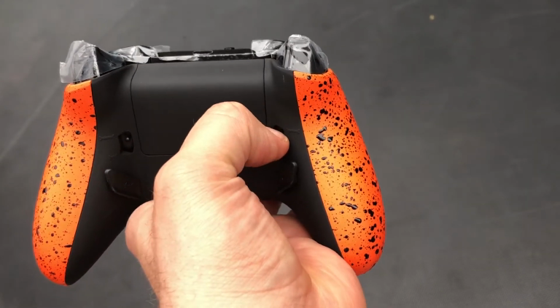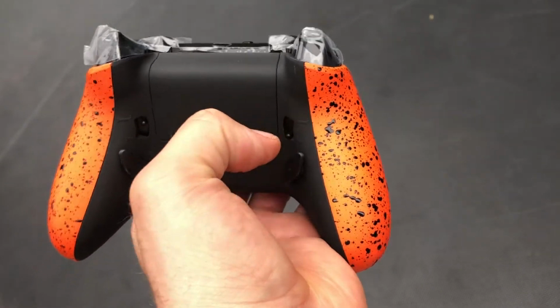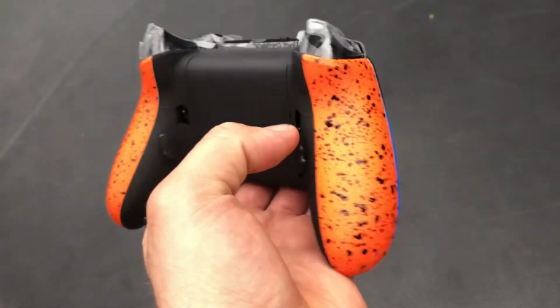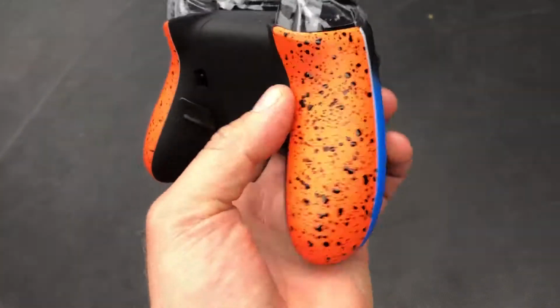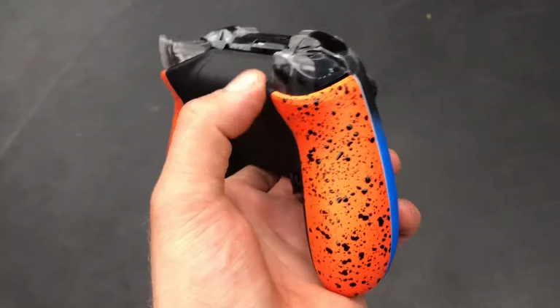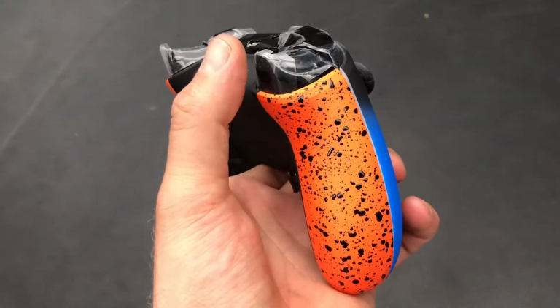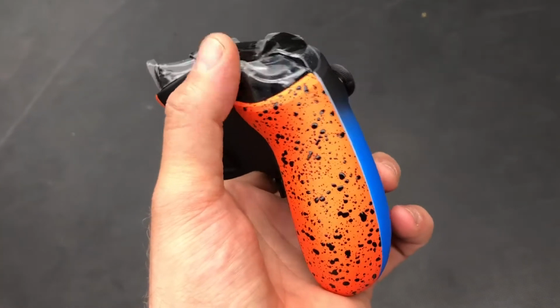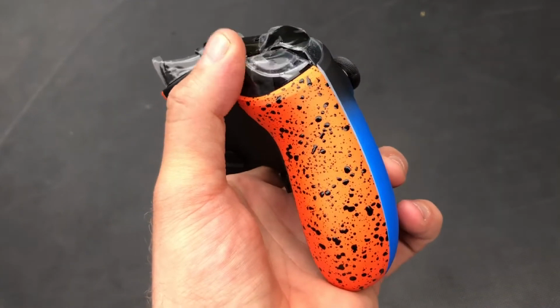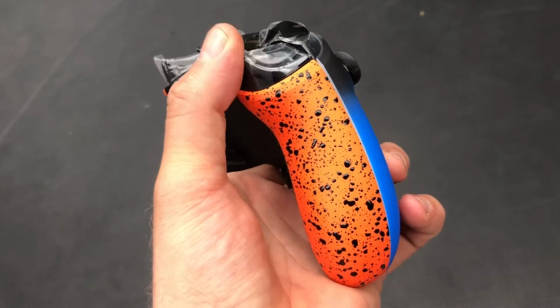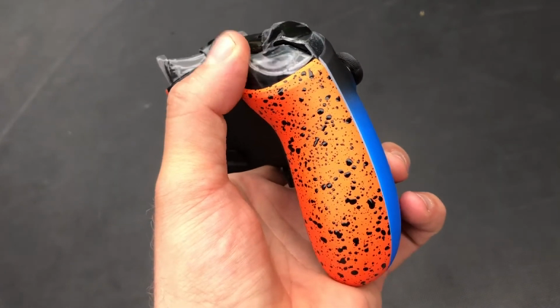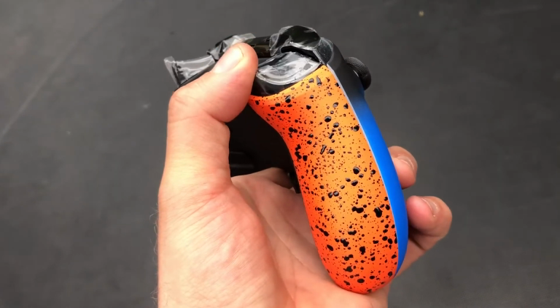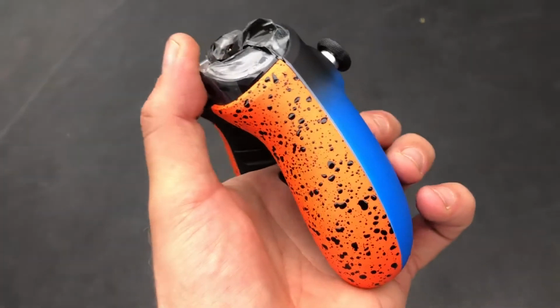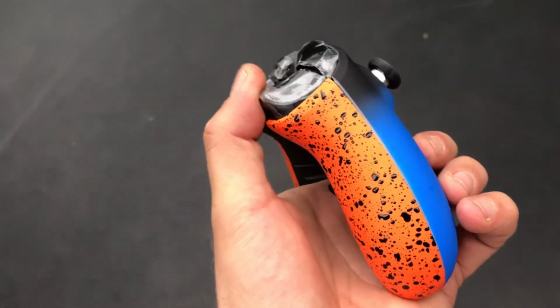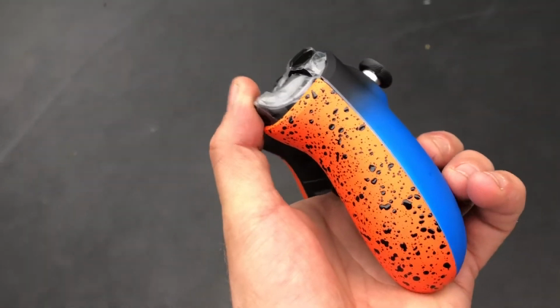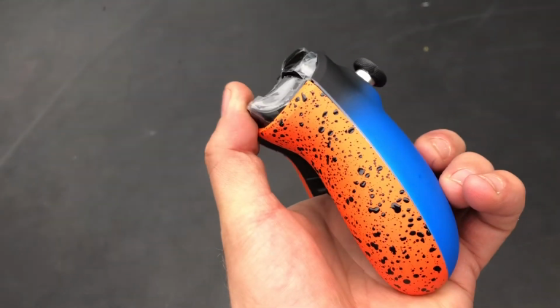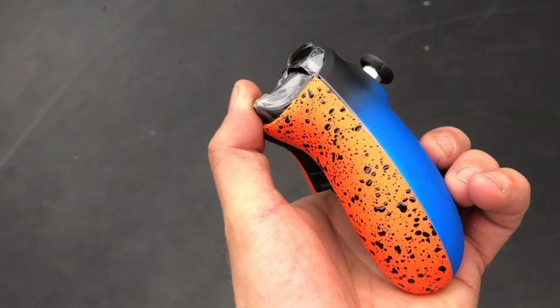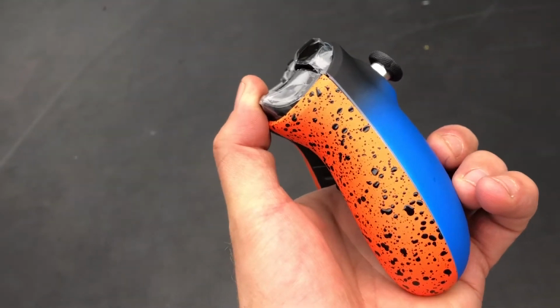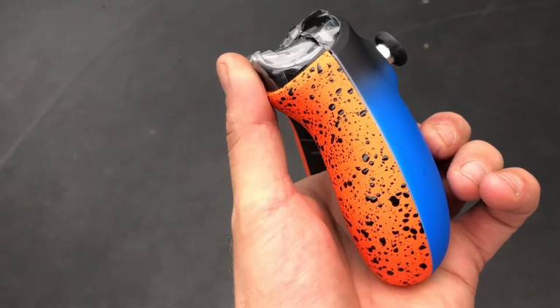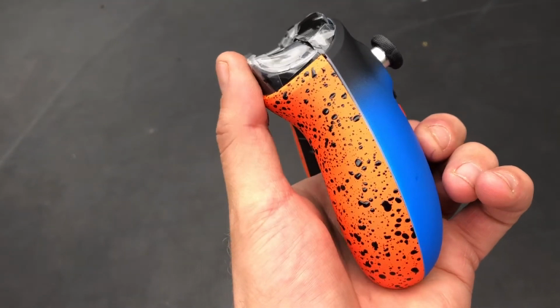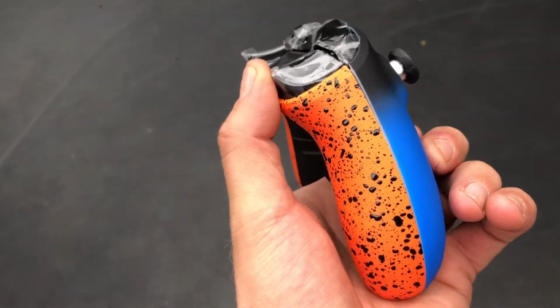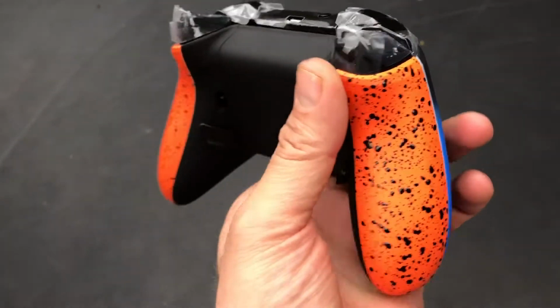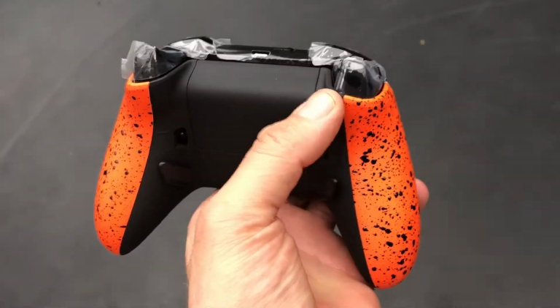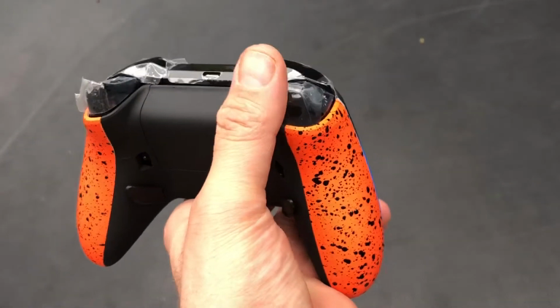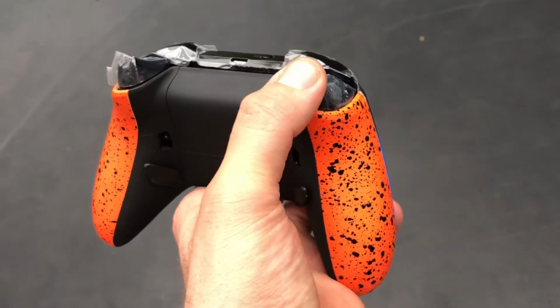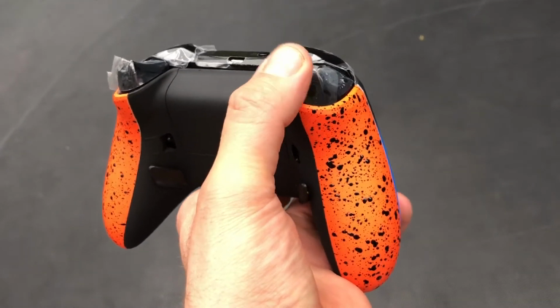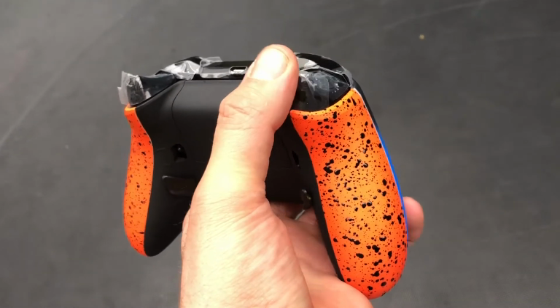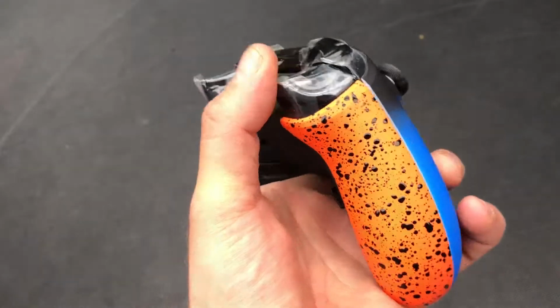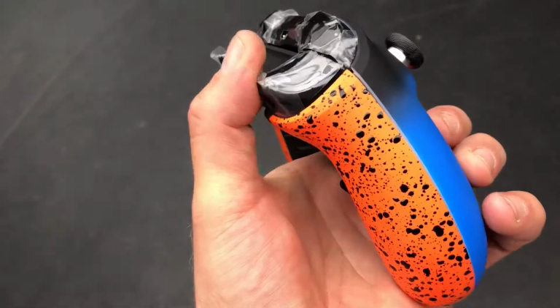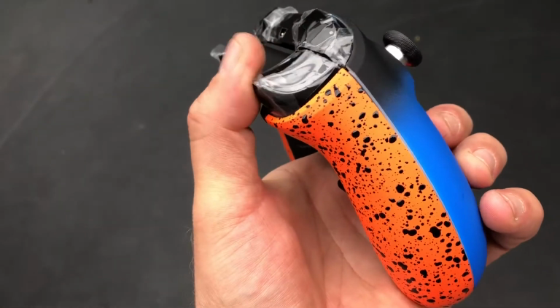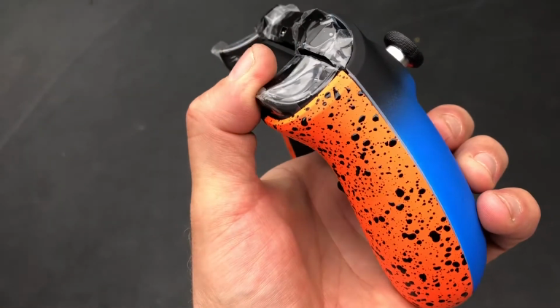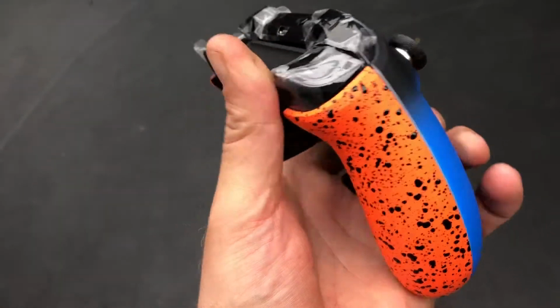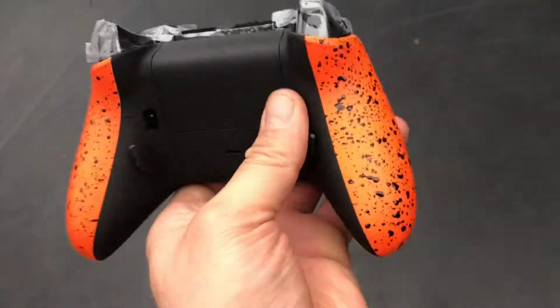They're actually internal, so you can switch and choose between having short hair triggers to having full range of motion triggers, to play other certain games to your style.